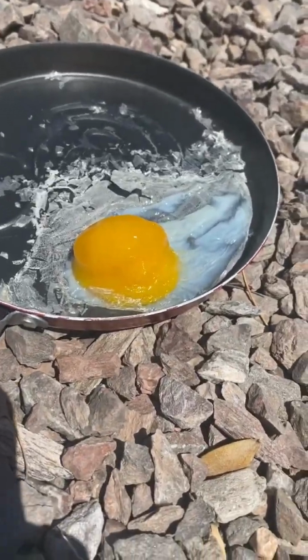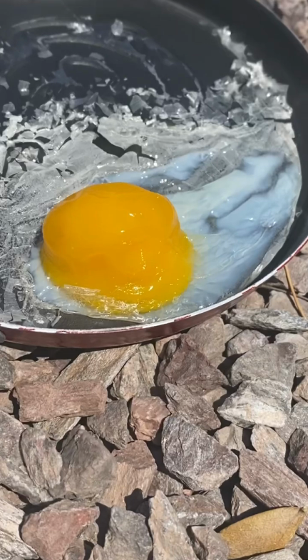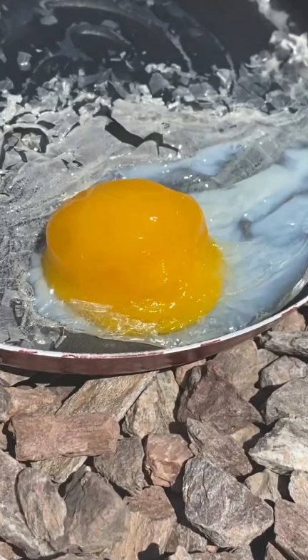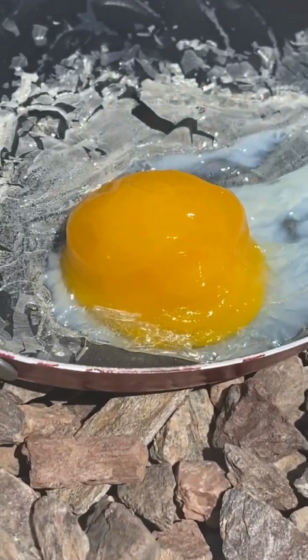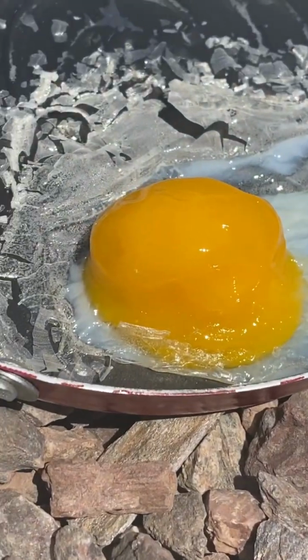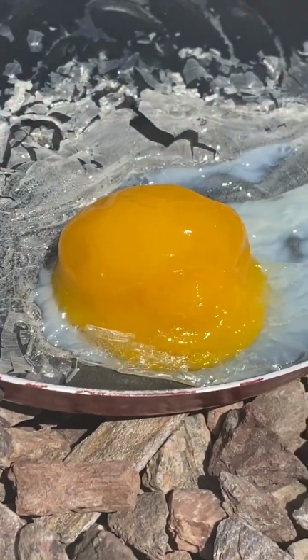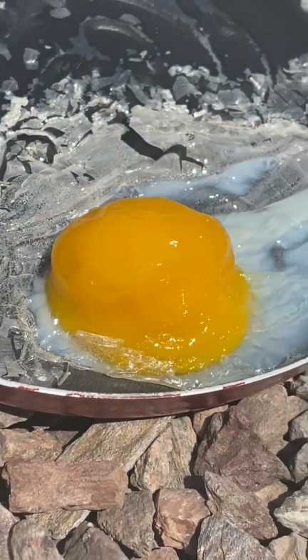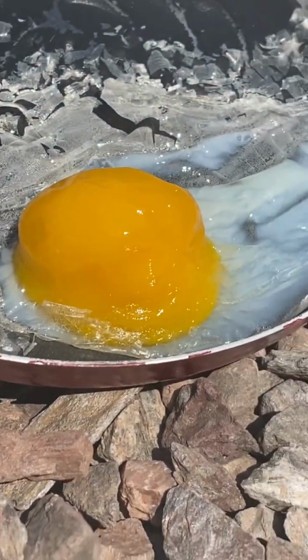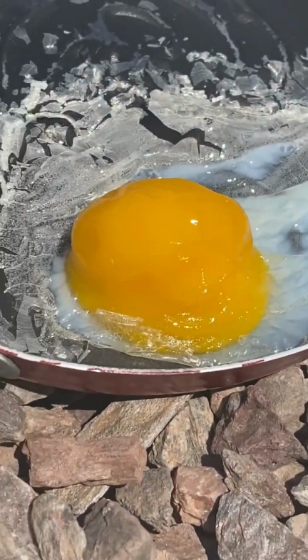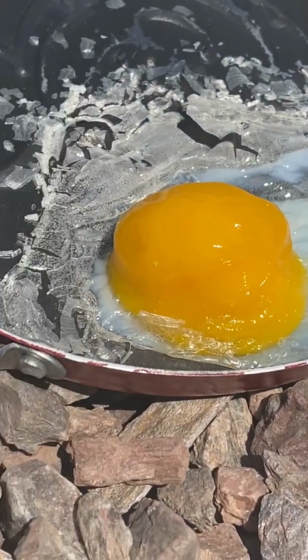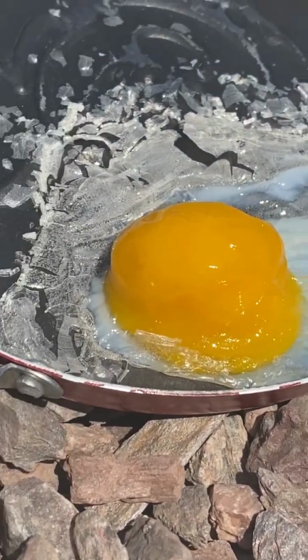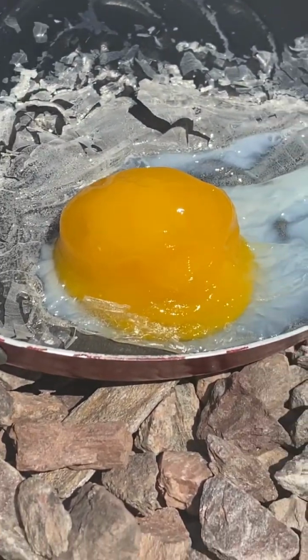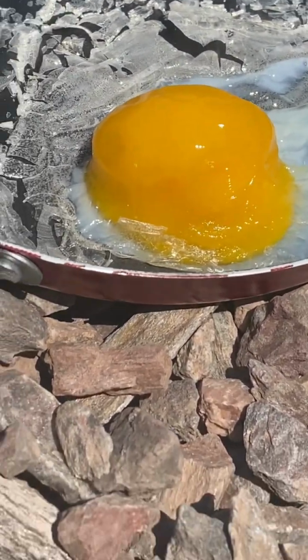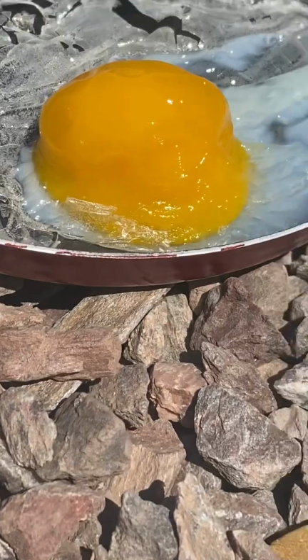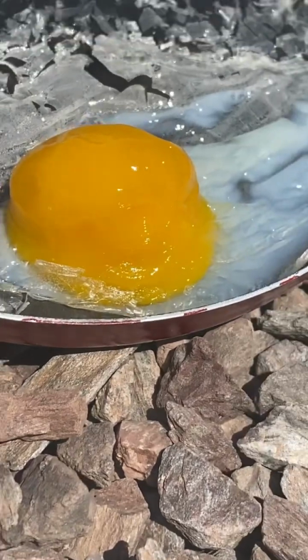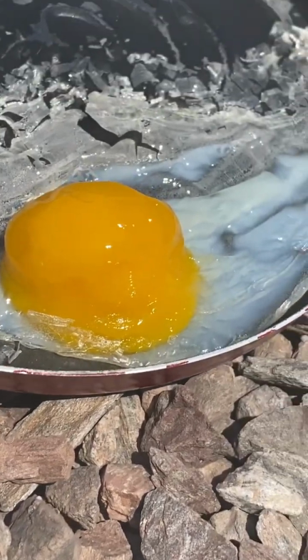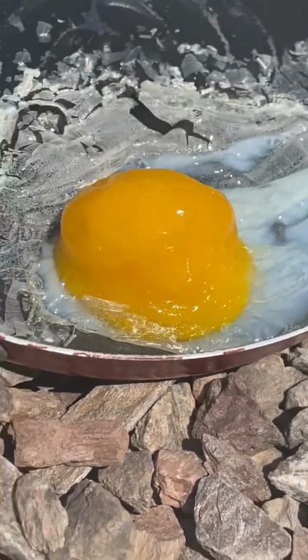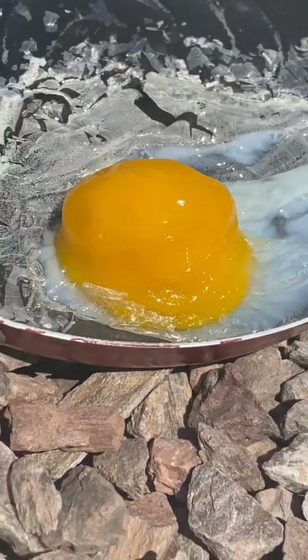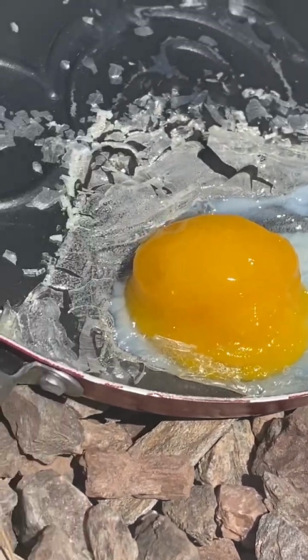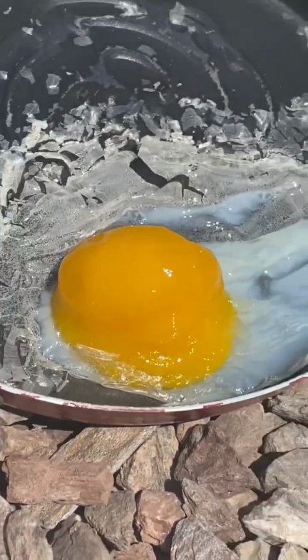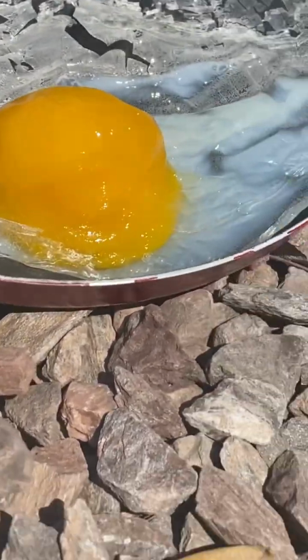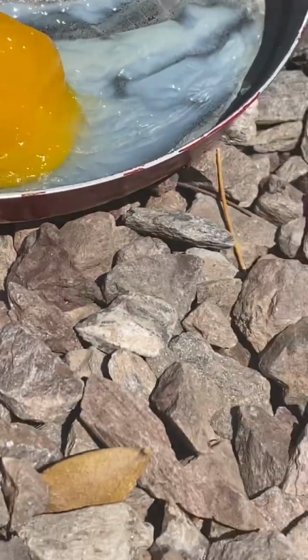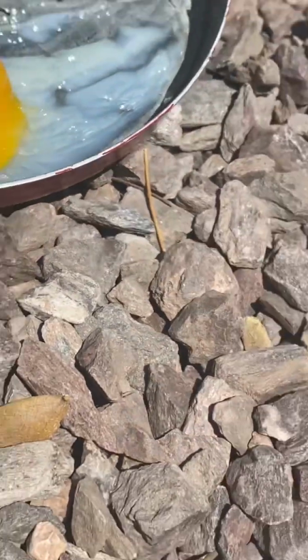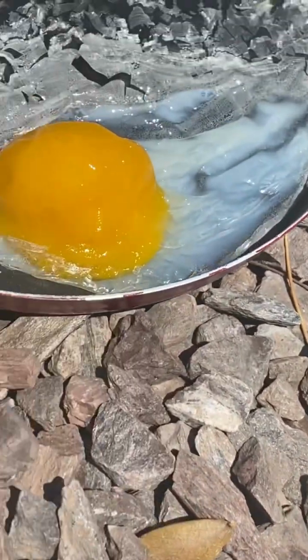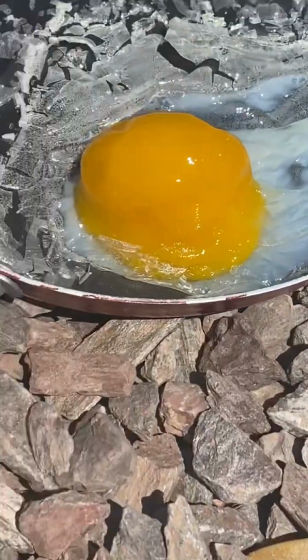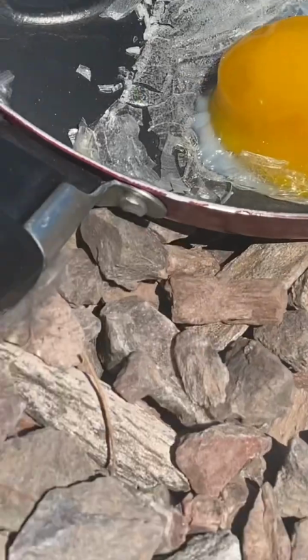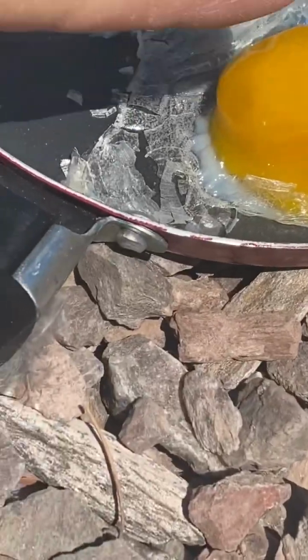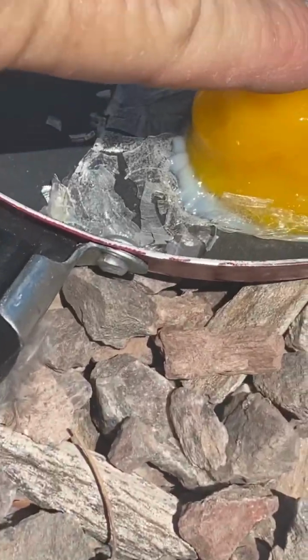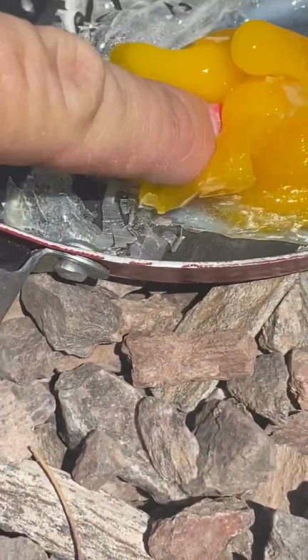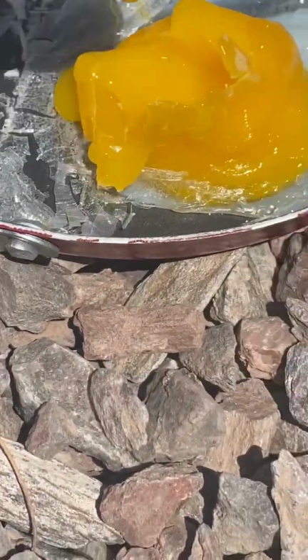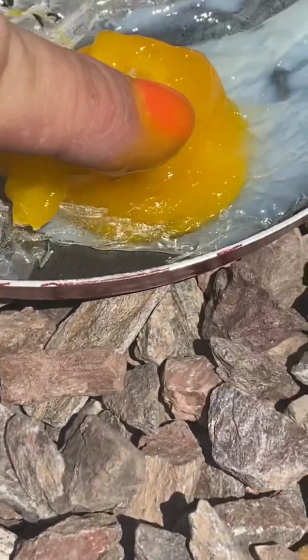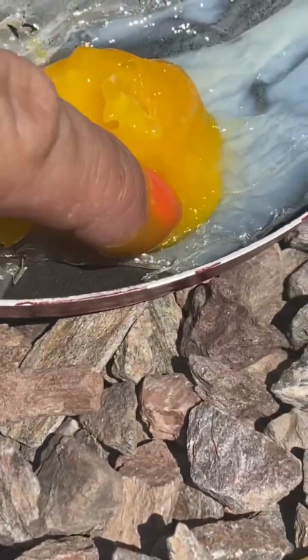Let me zoom in and let you take a look. Somewhere between cooked and dried out, but yeah, I bet you could eat it. I don't know if it's exactly what you'd want to be eating. Let's see on this texture here. Oh, ew, ew.